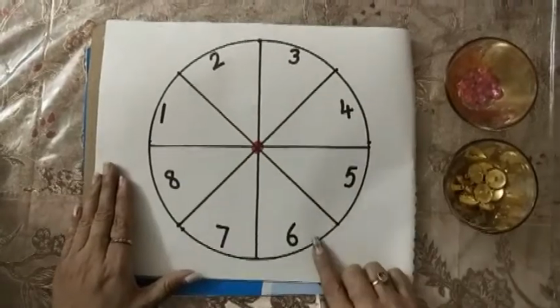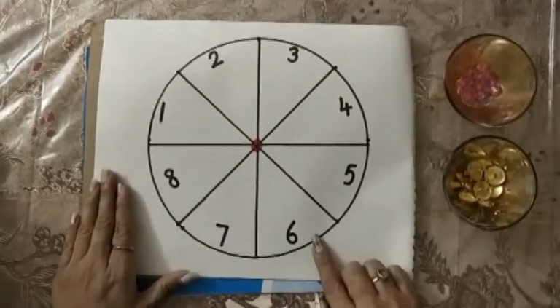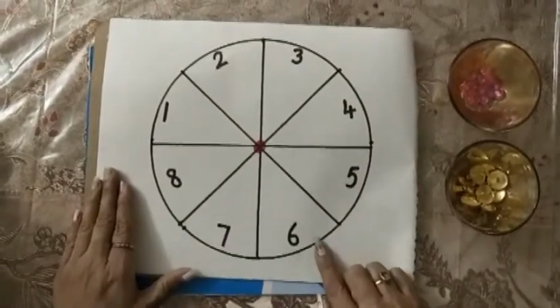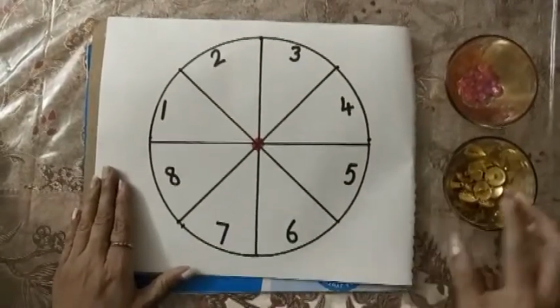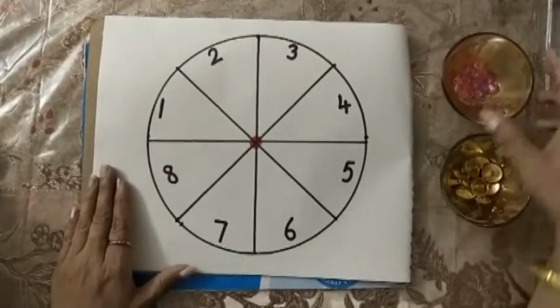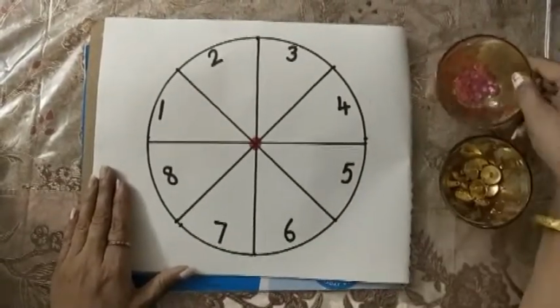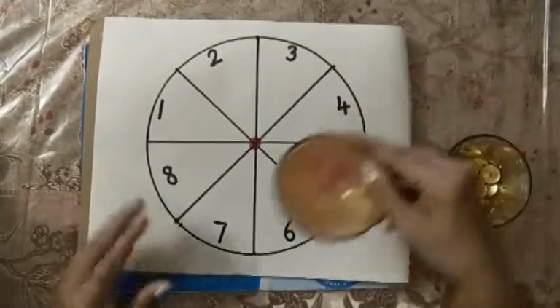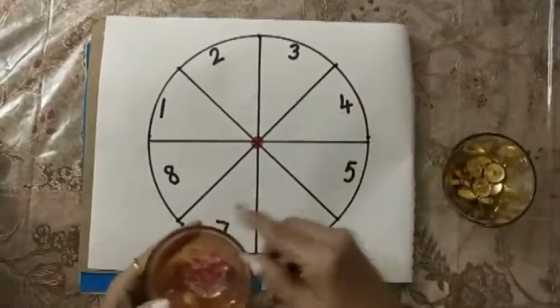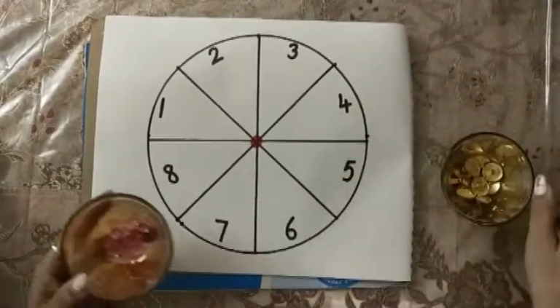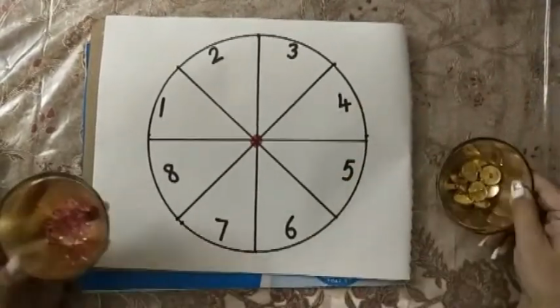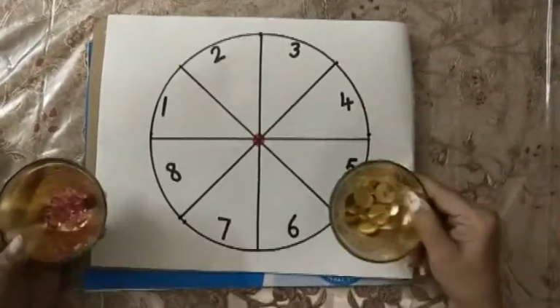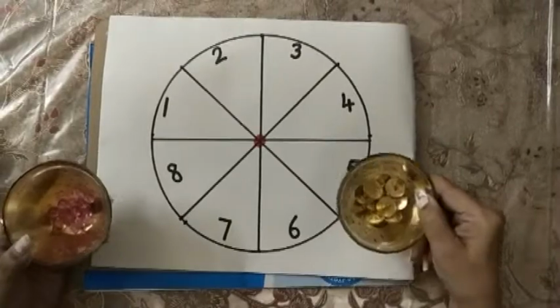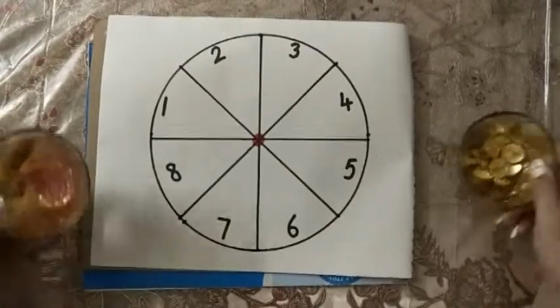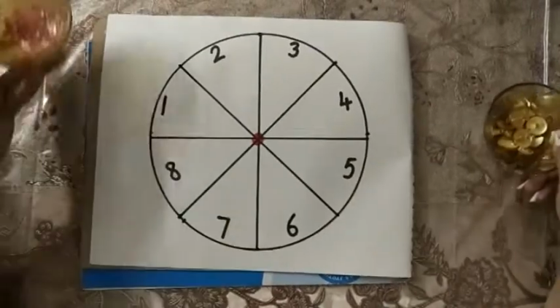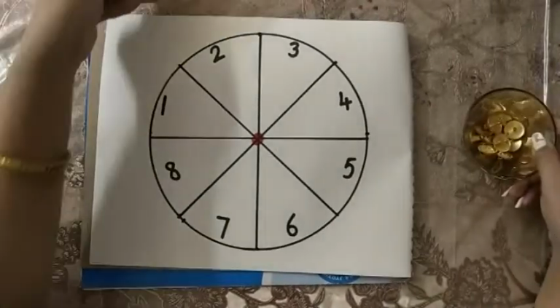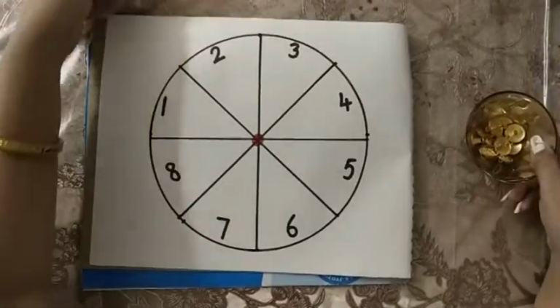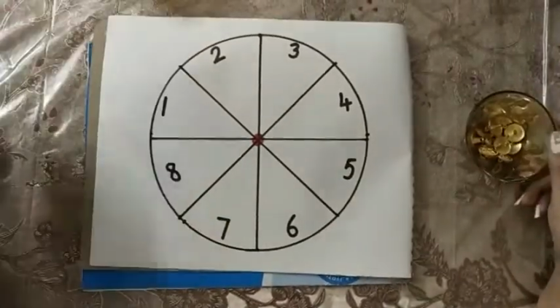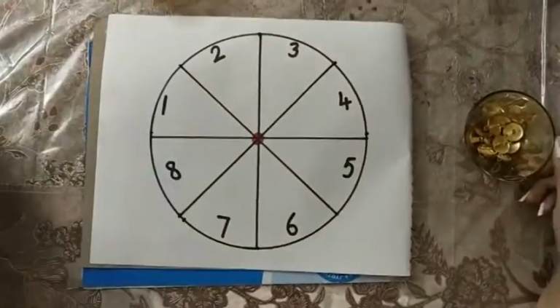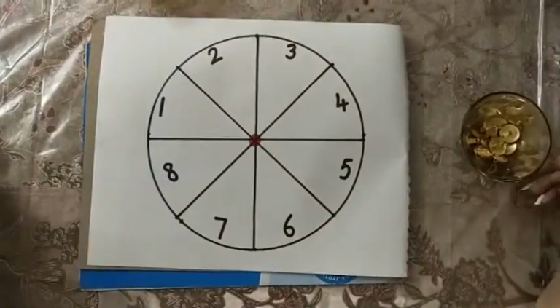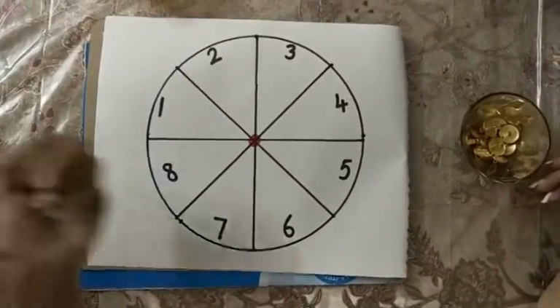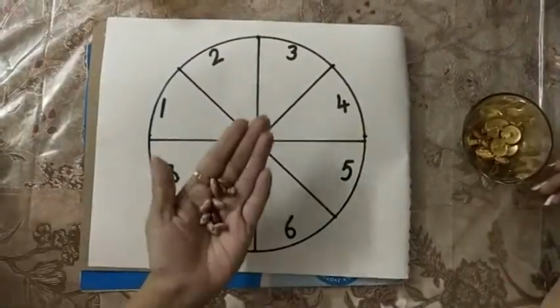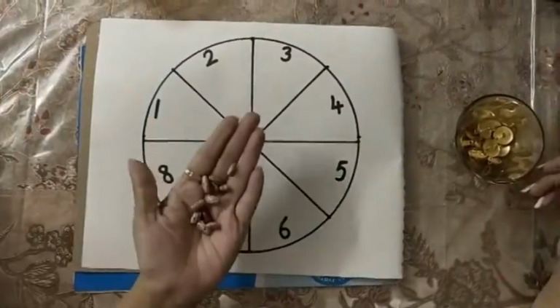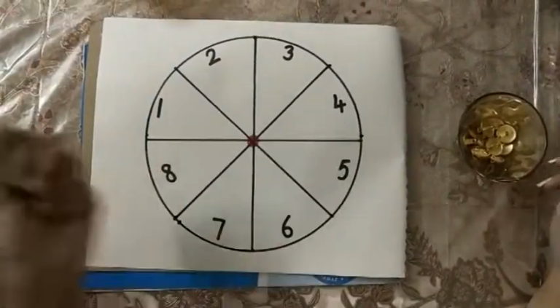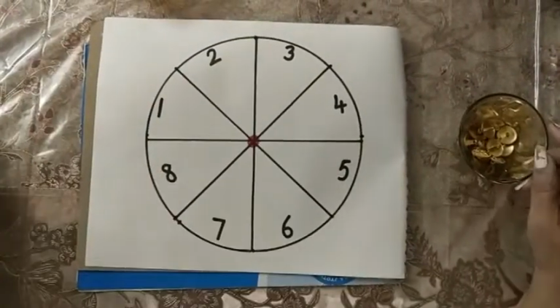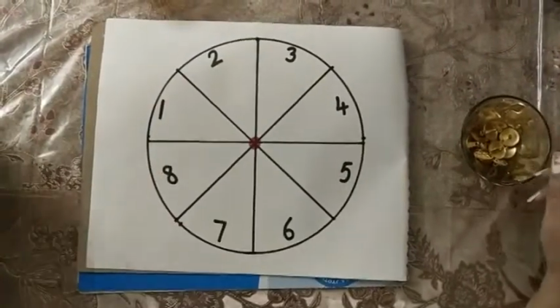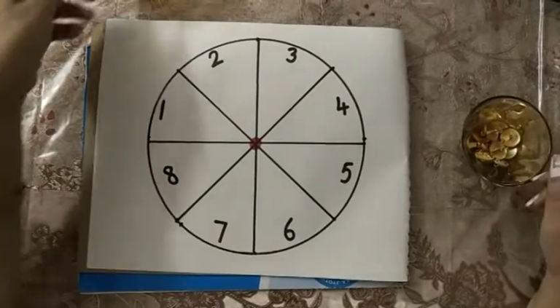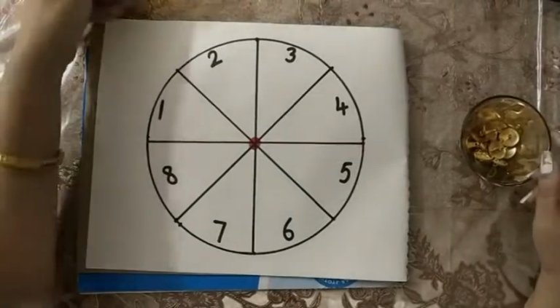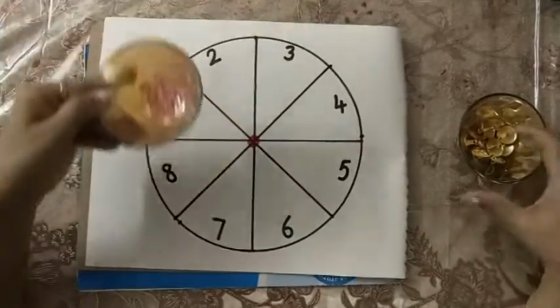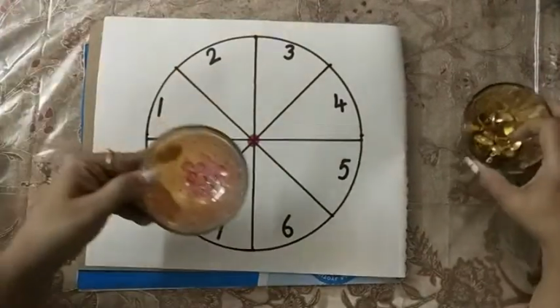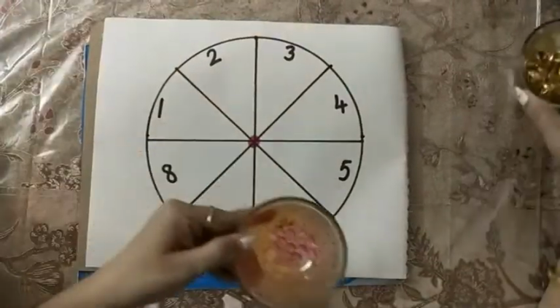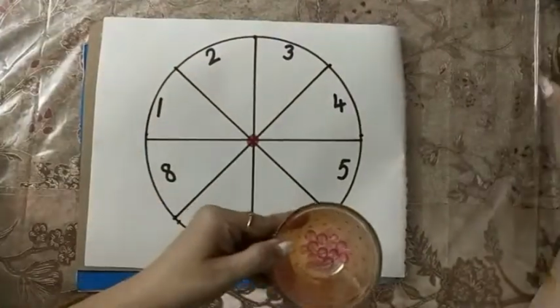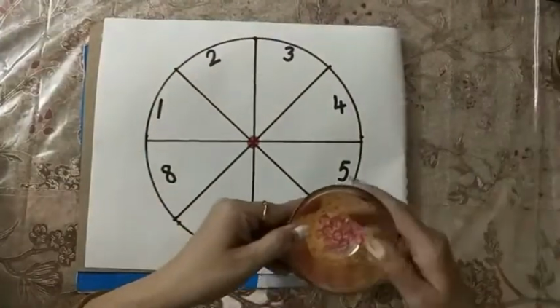You will need some beads or buttons. You can also use pulses. Here I am using beads for this activity.